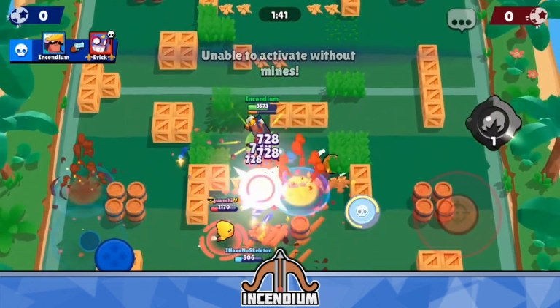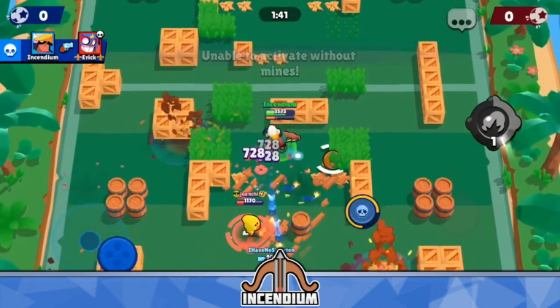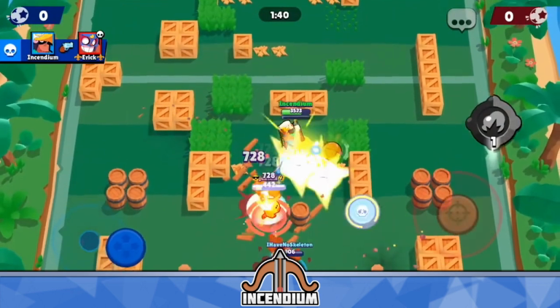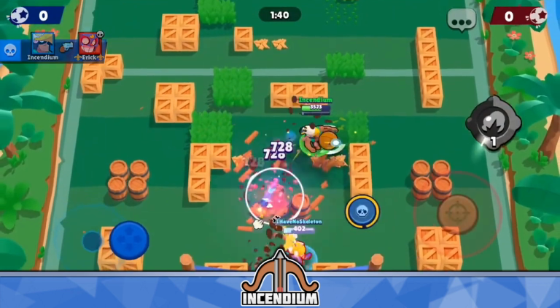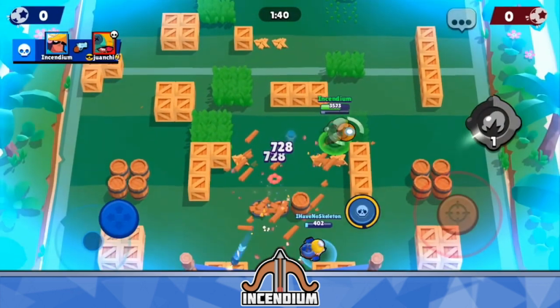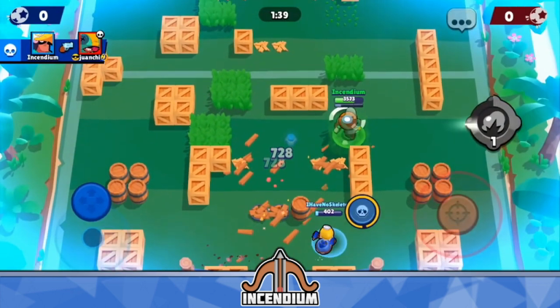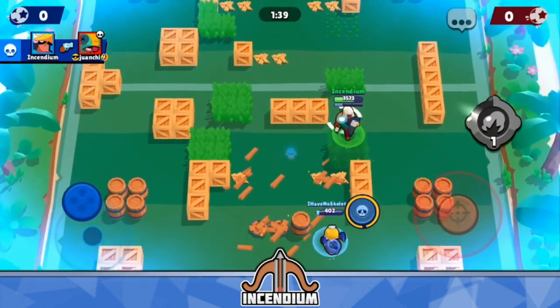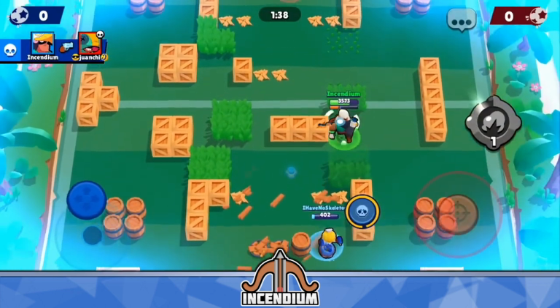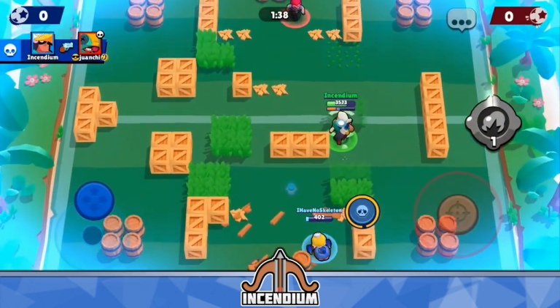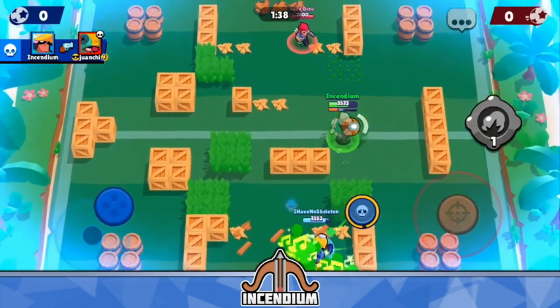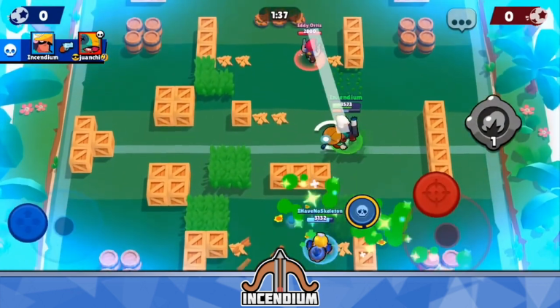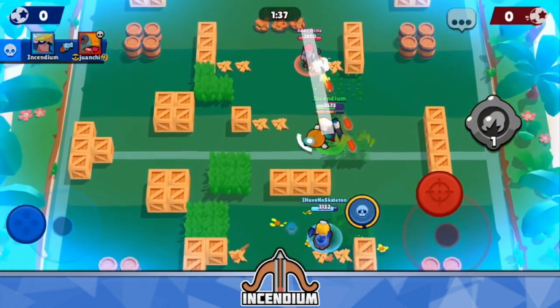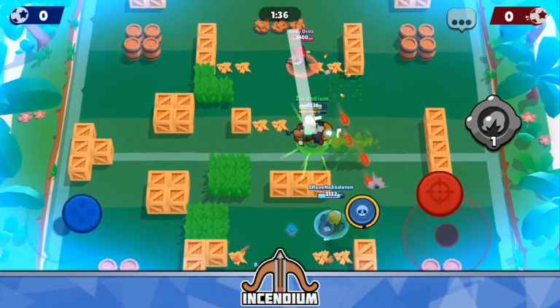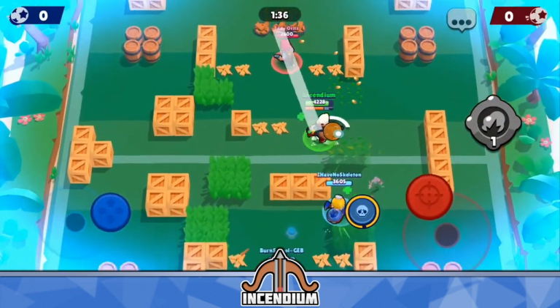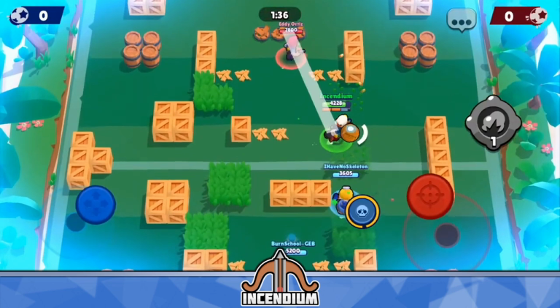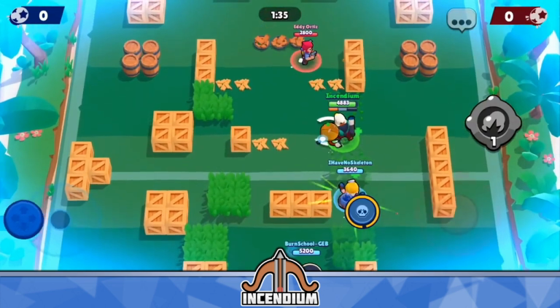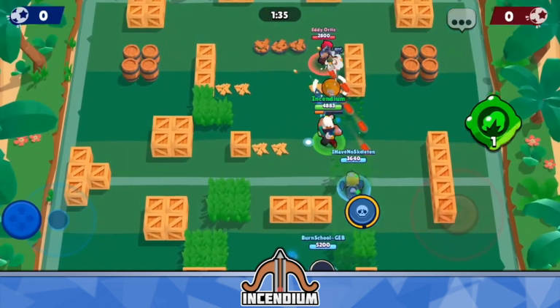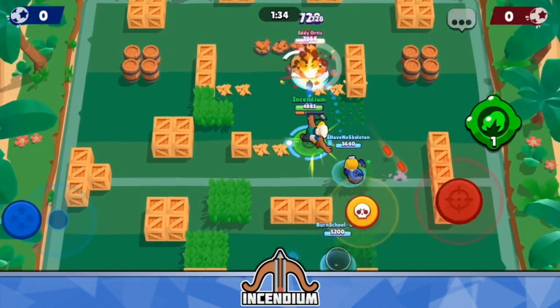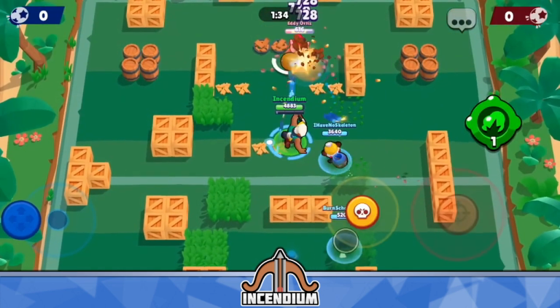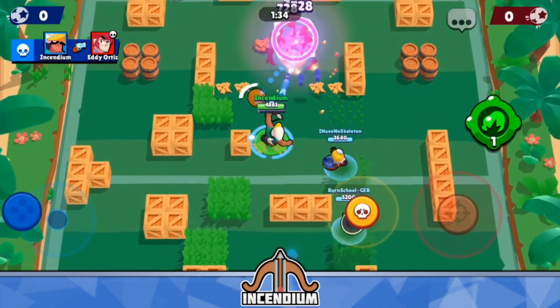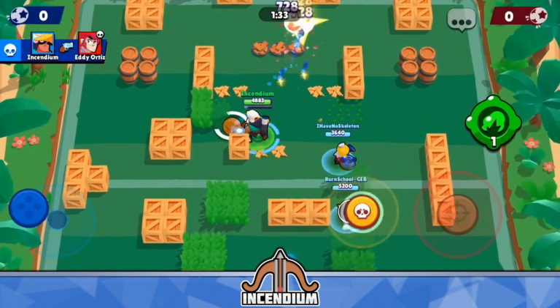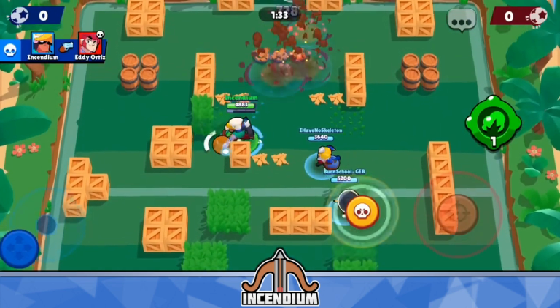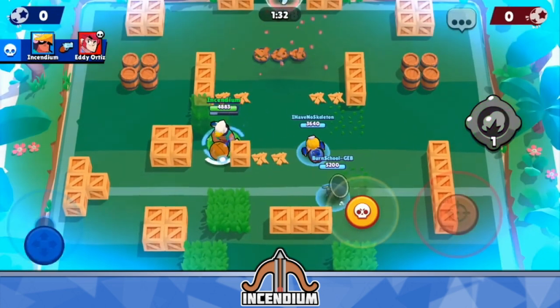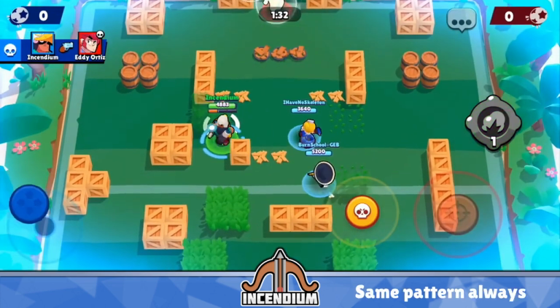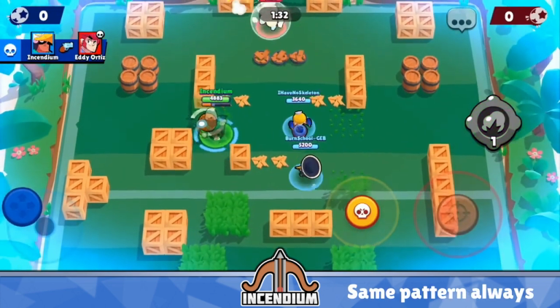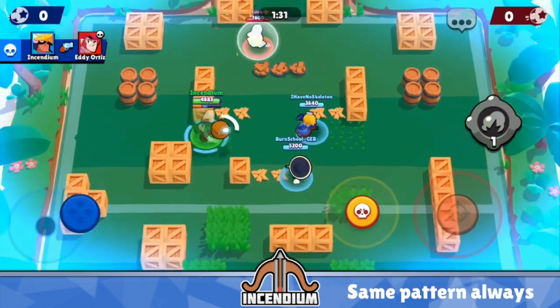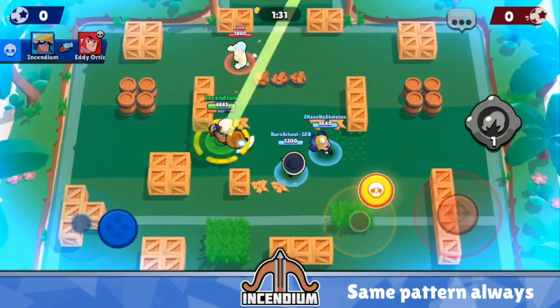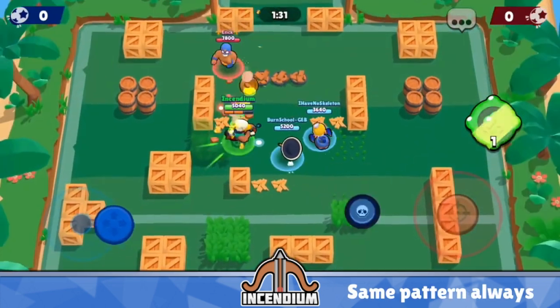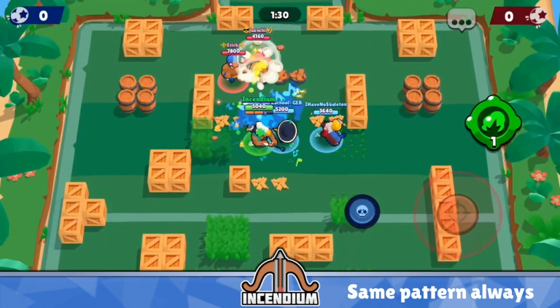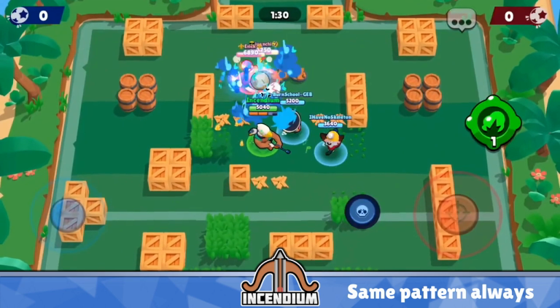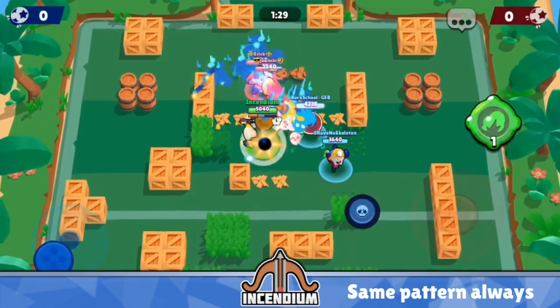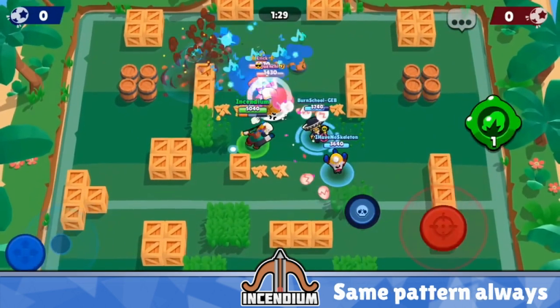No matter when you throw it, in which direction you throw it, or on what team you're on, they'll always be in this exact same formation. And if your opponent Bo throws their mines, it's just going to be flipped — the exact same pattern for them instead of you.